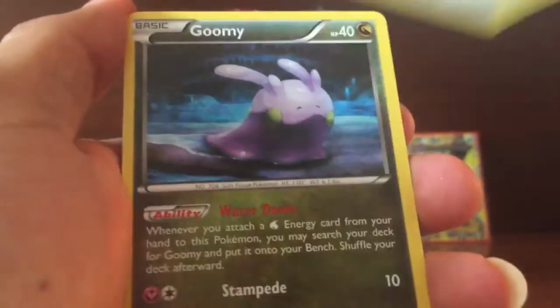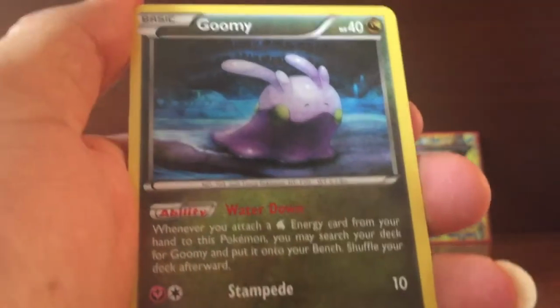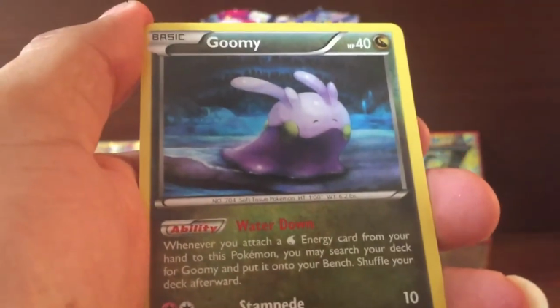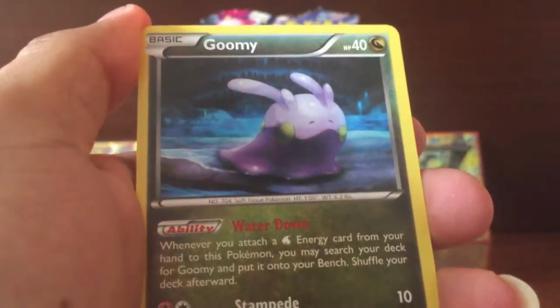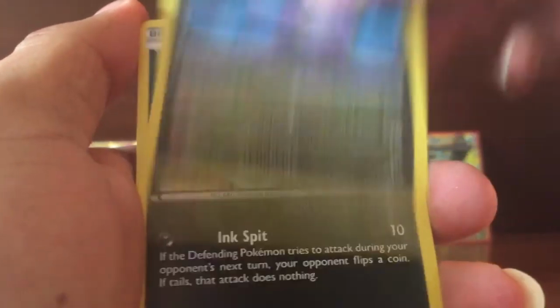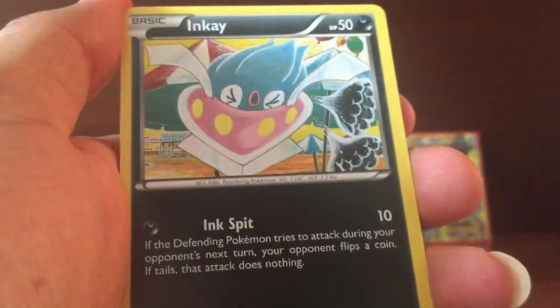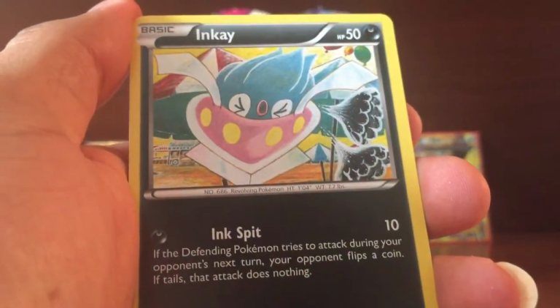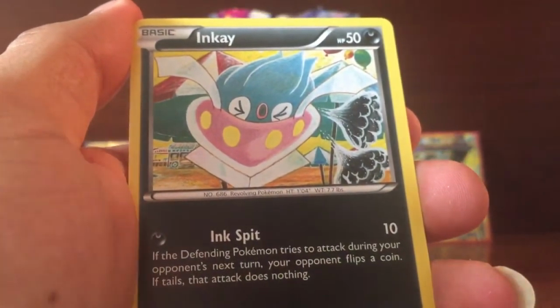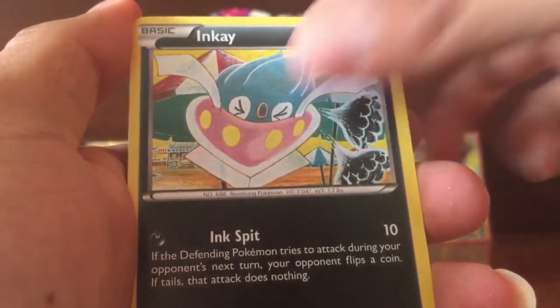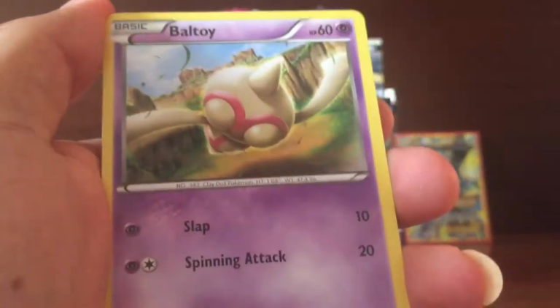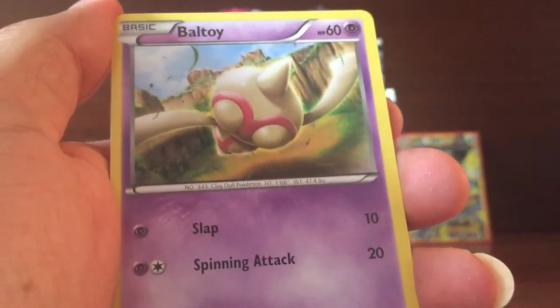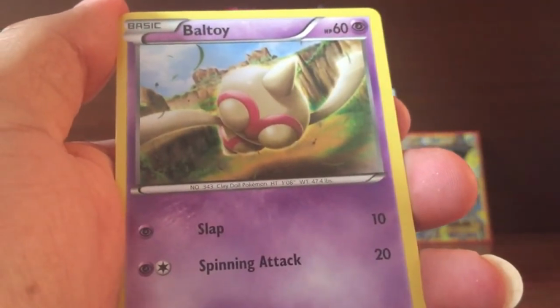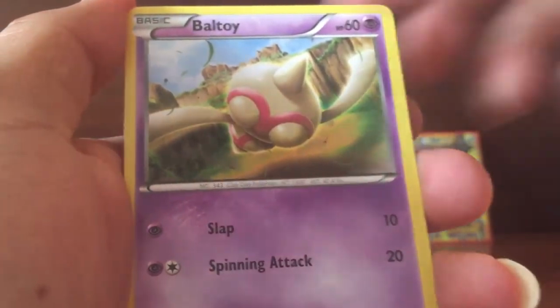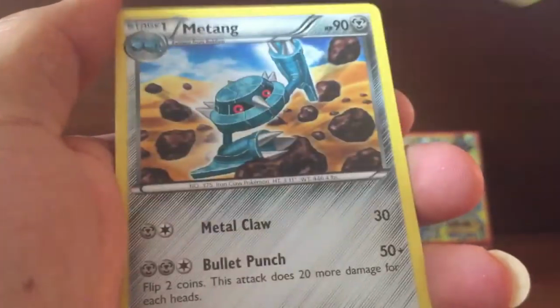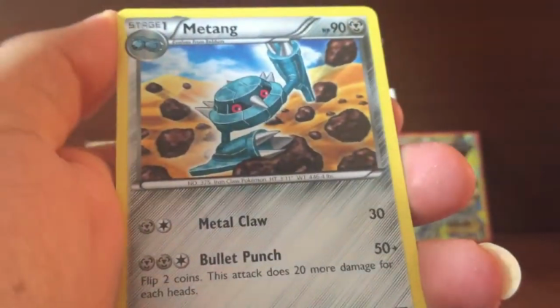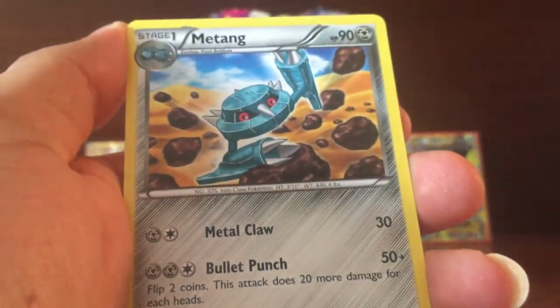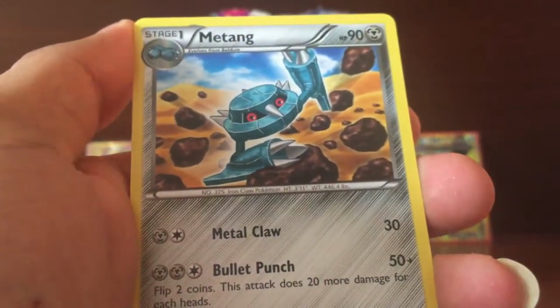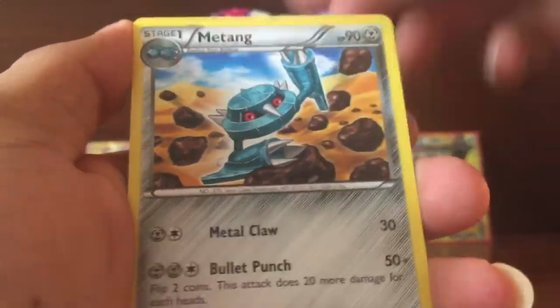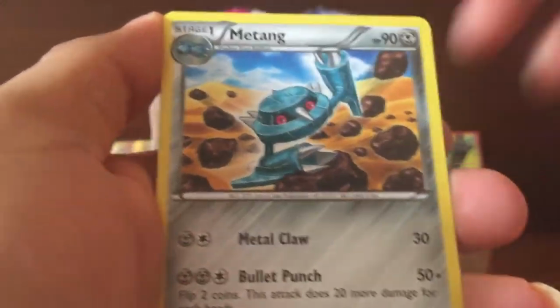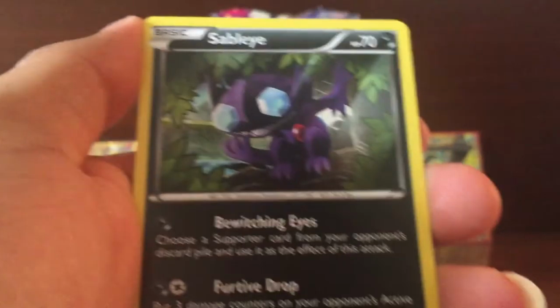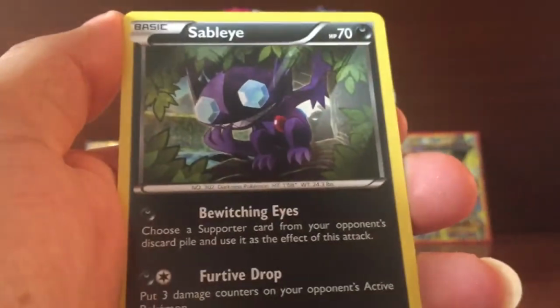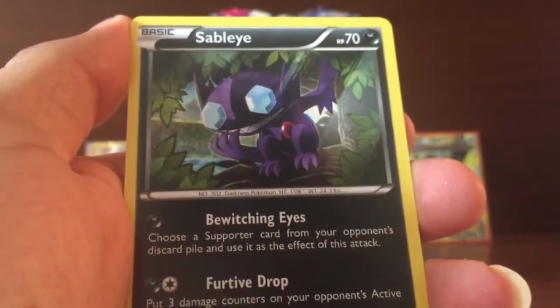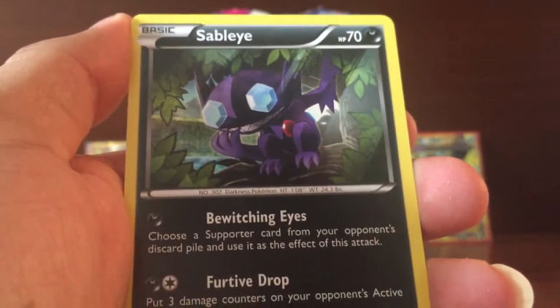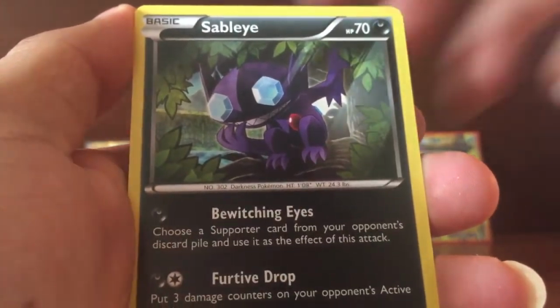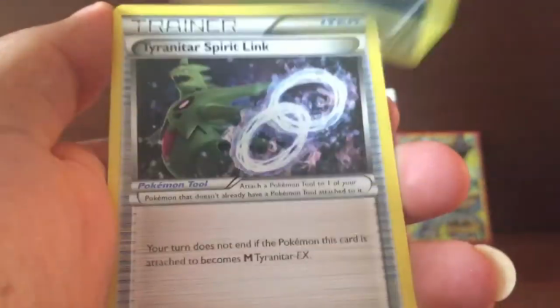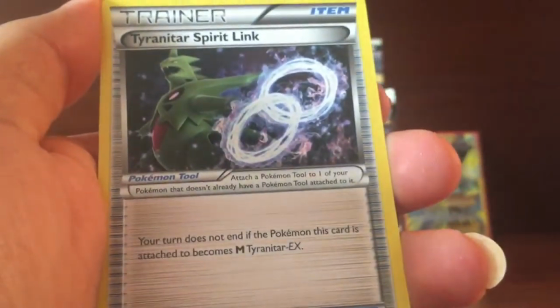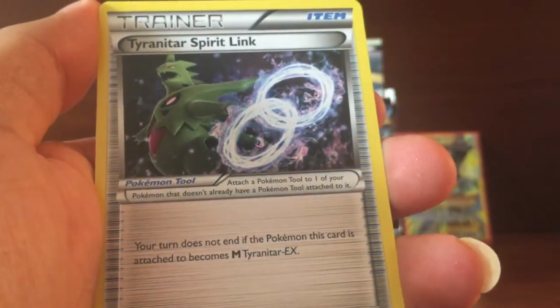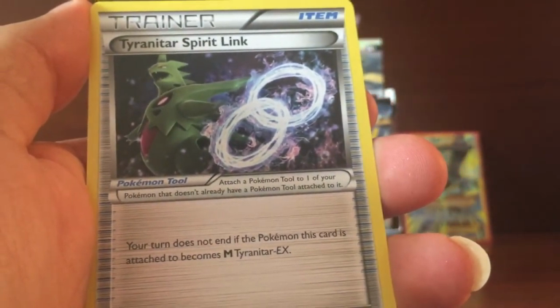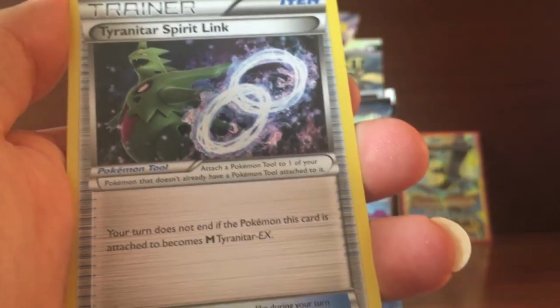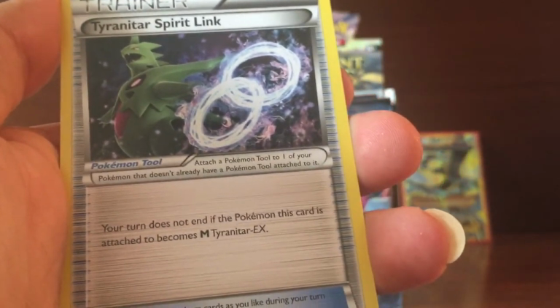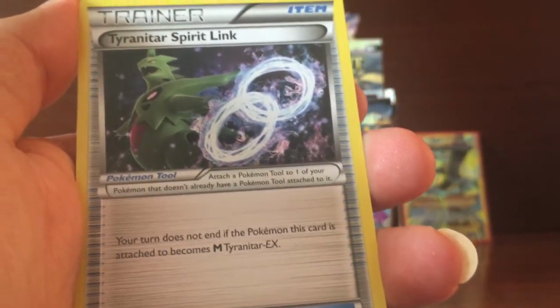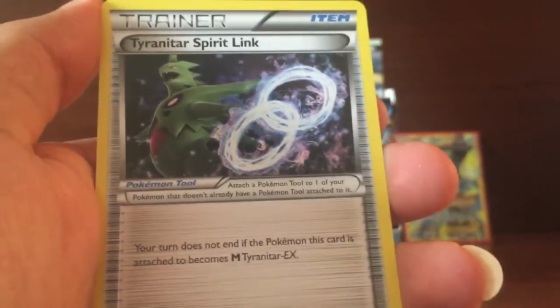Pack 2 continued: Peldown, Boomy, Inkay, Polatoy, Betang, Sabolai, and Titar Spirit Link.